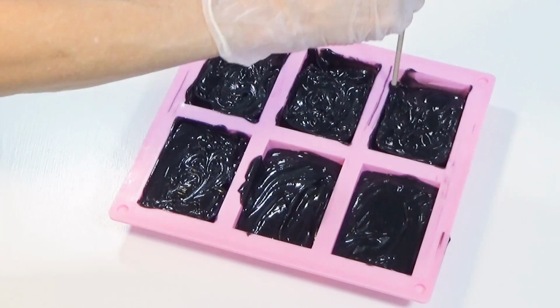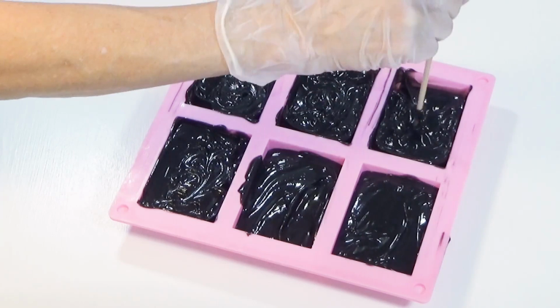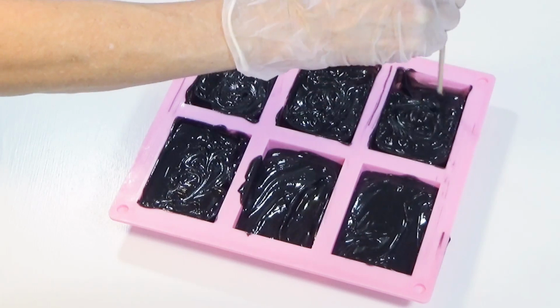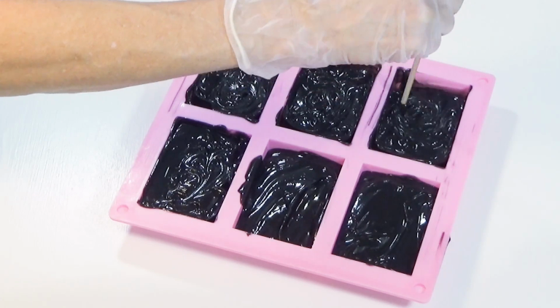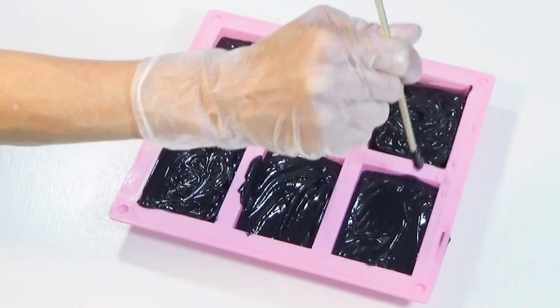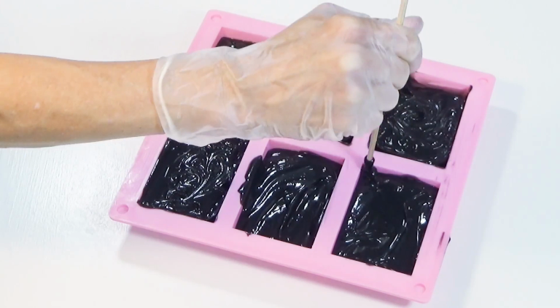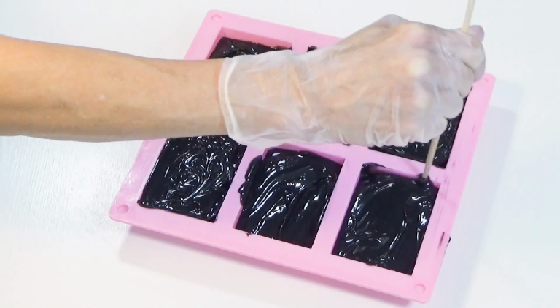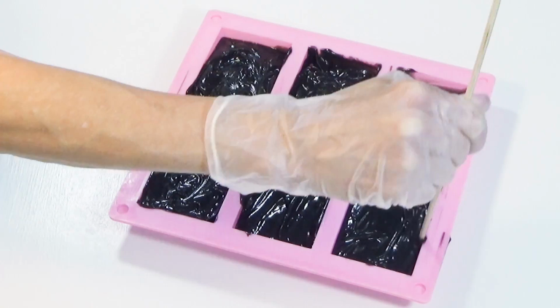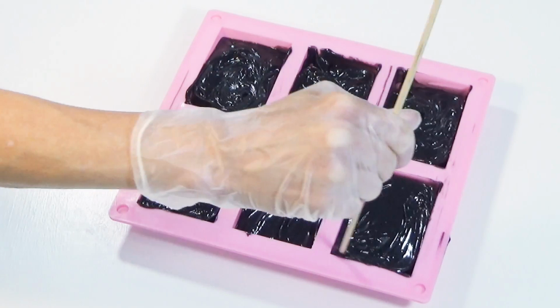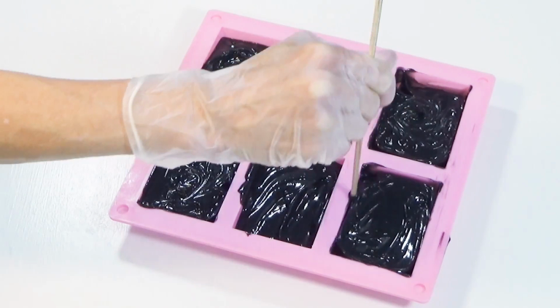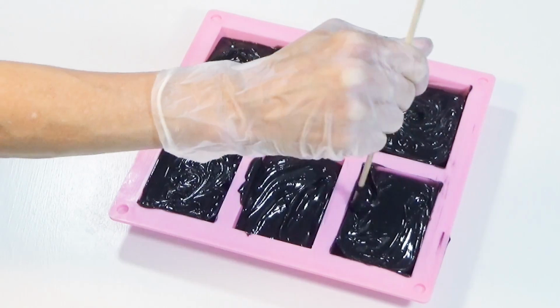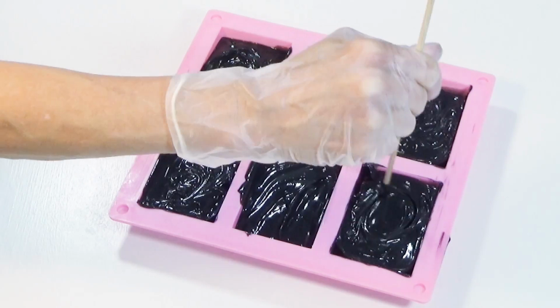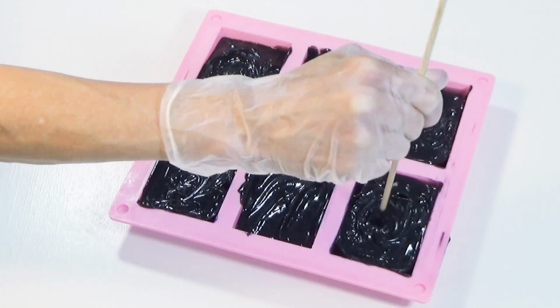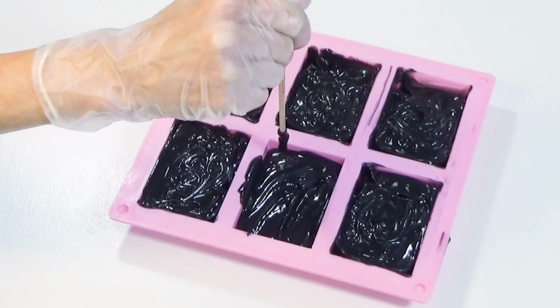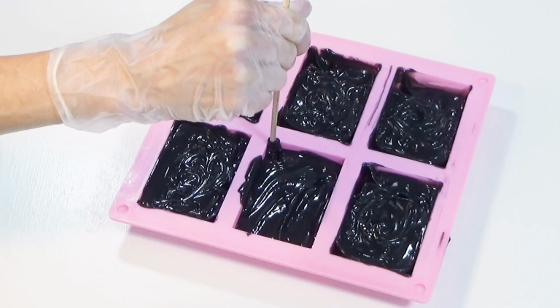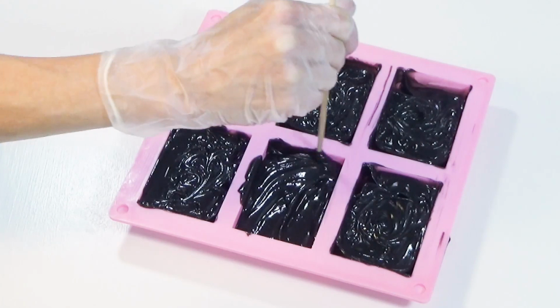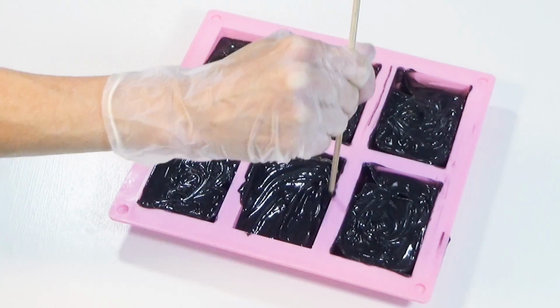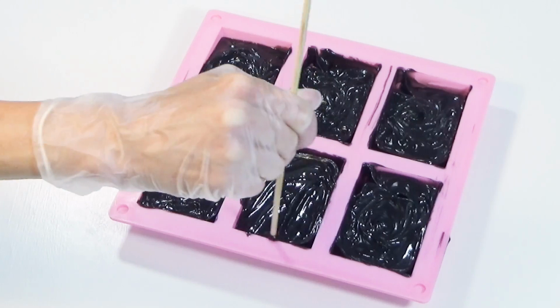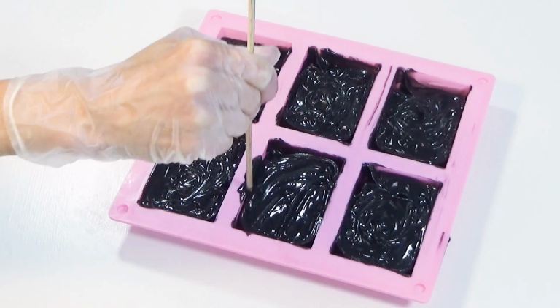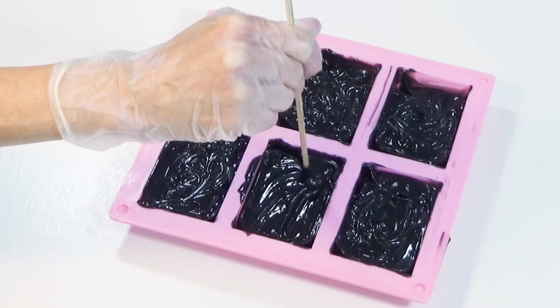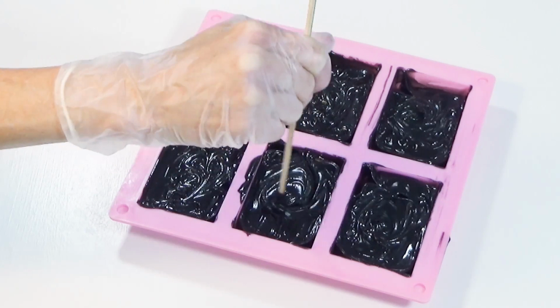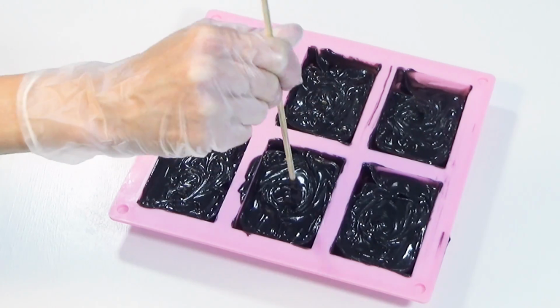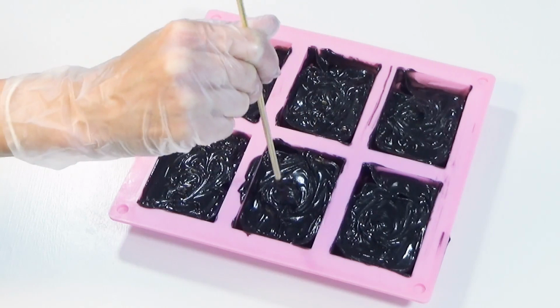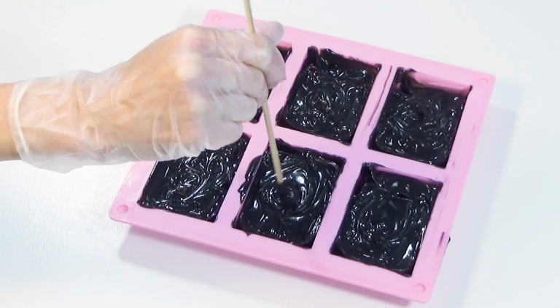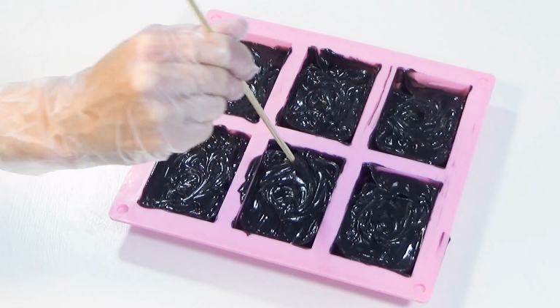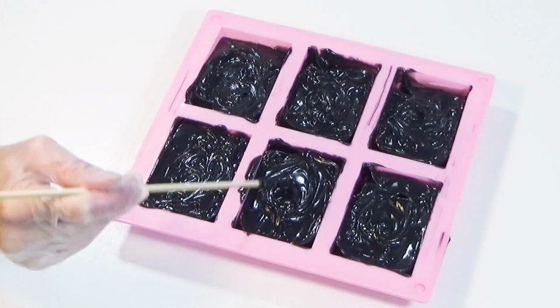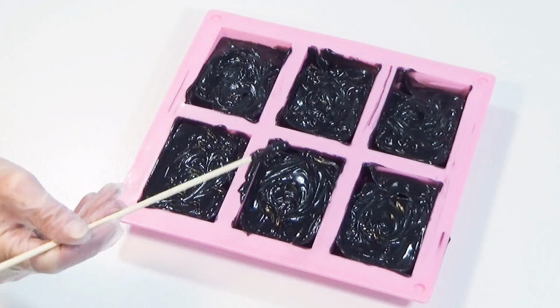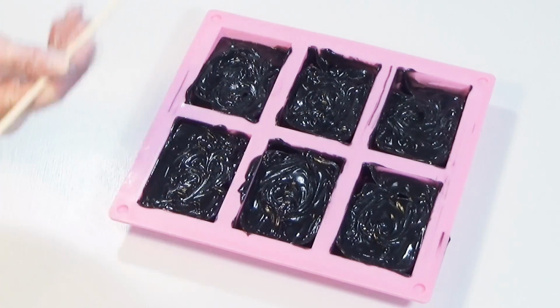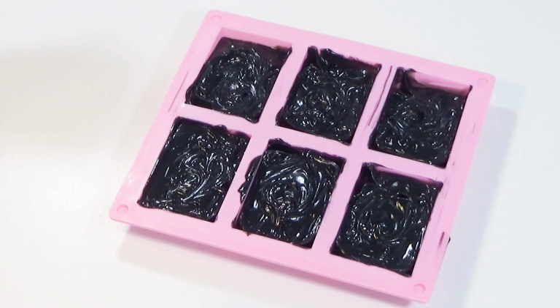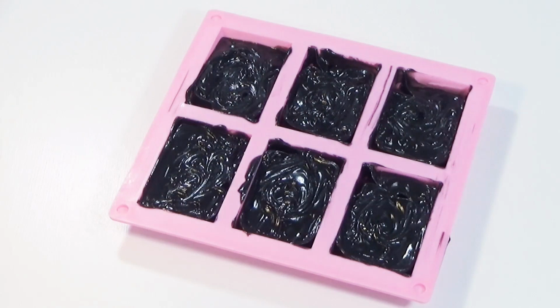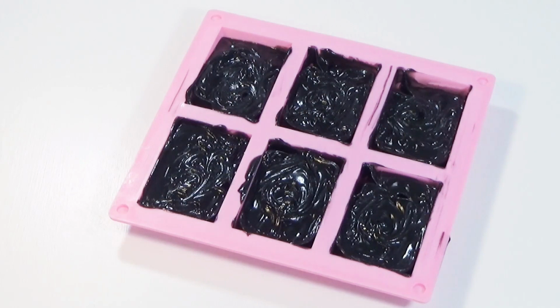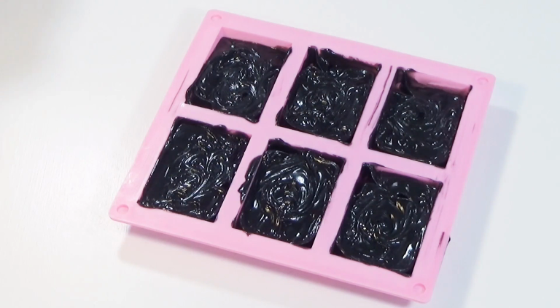After molding, I will put this soap in my refrigerator overnight. Again, we want to keep the eggs as cool as possible during saponification.